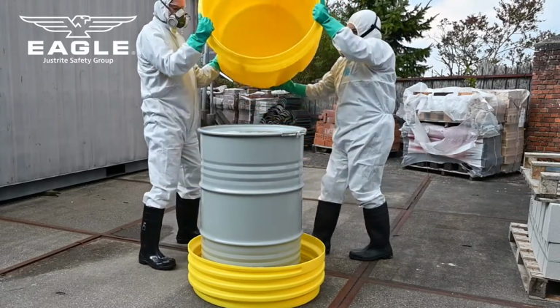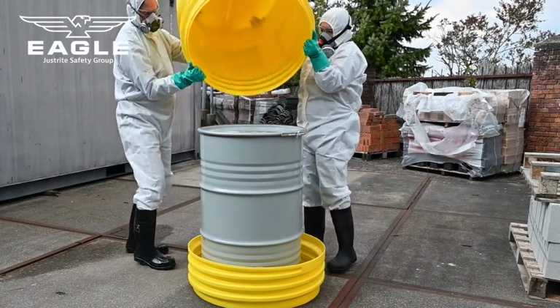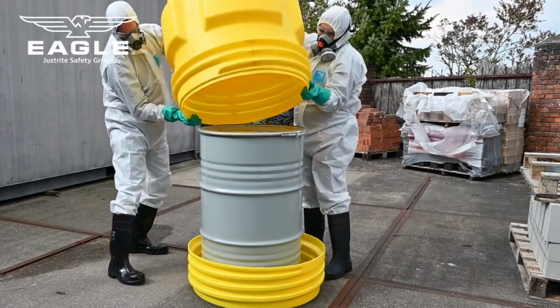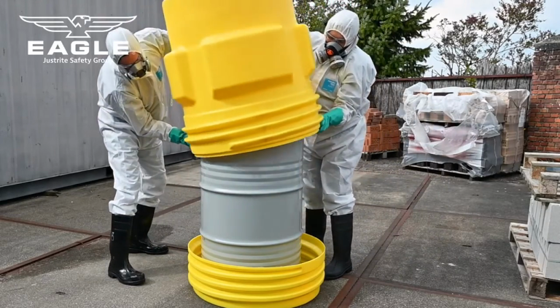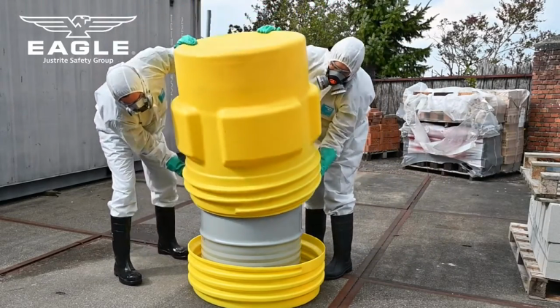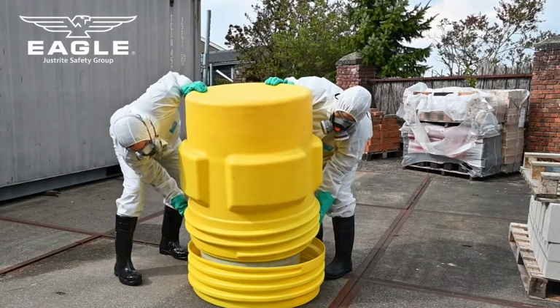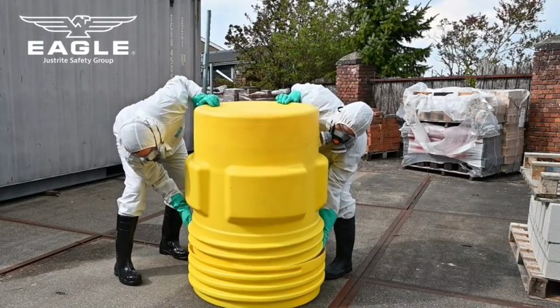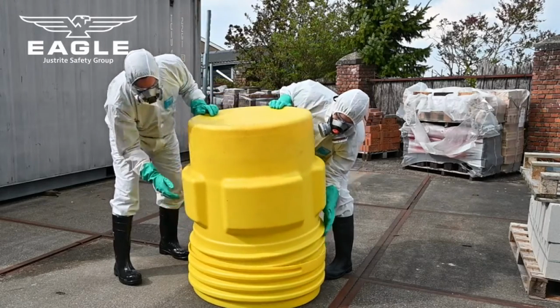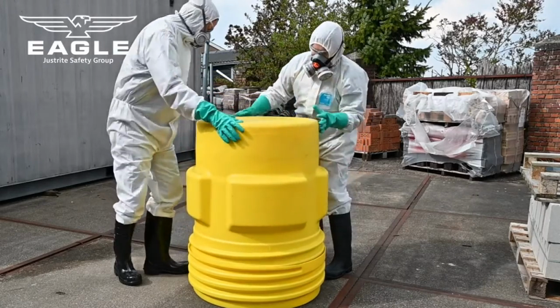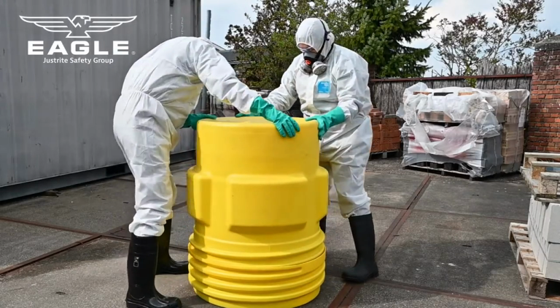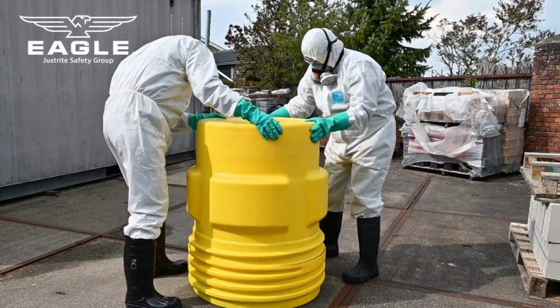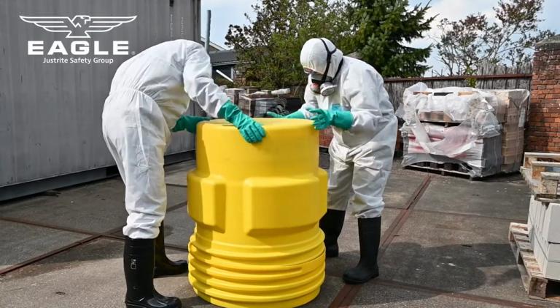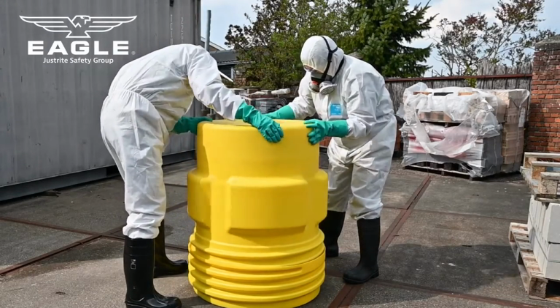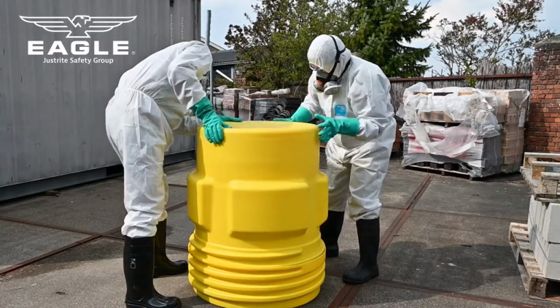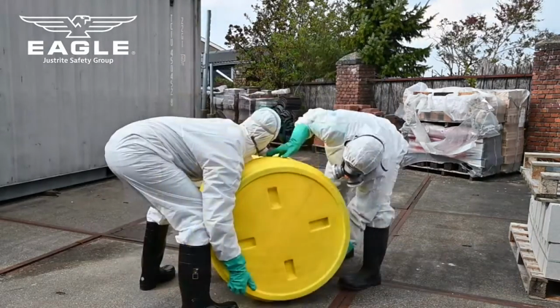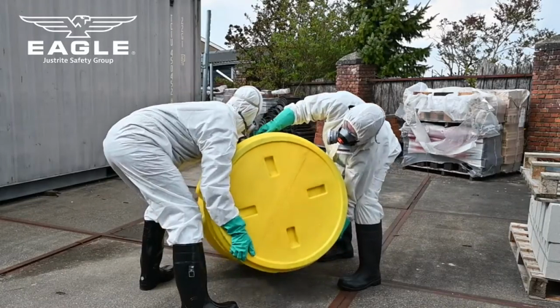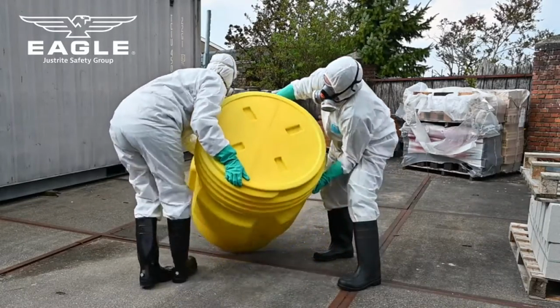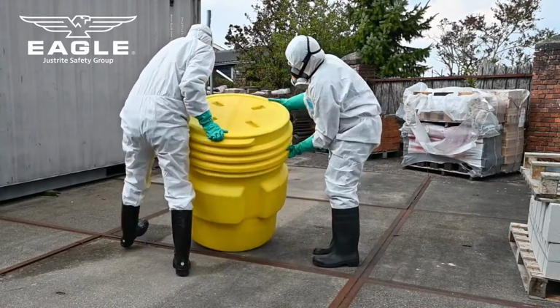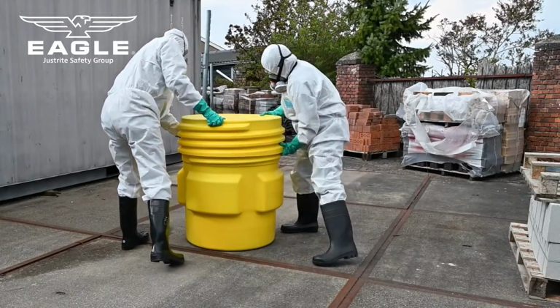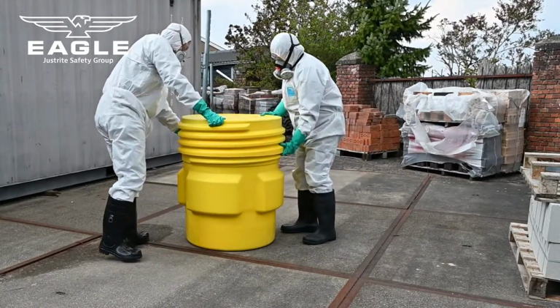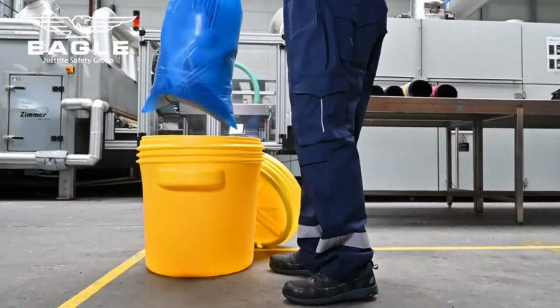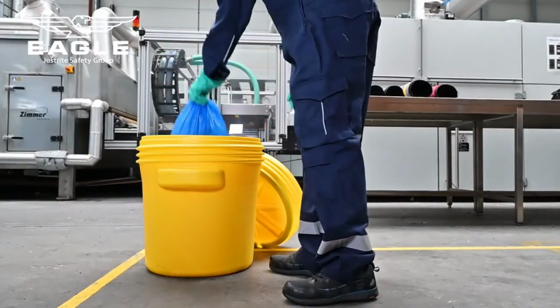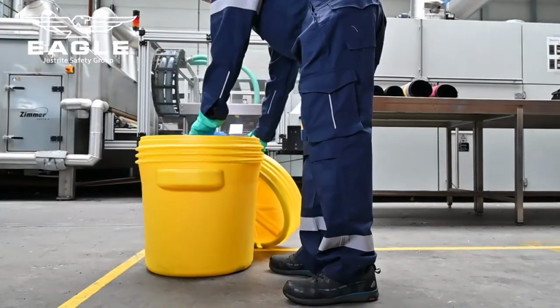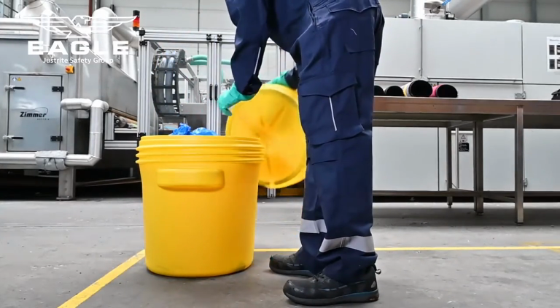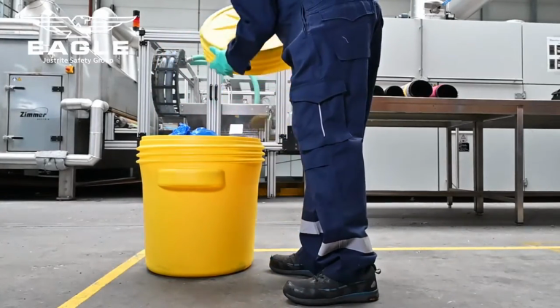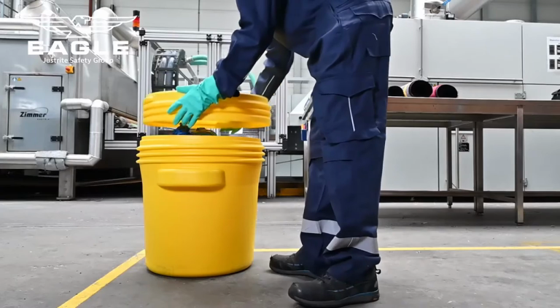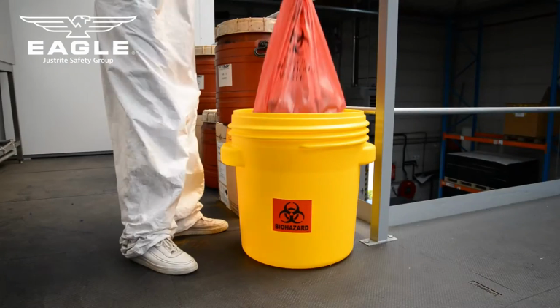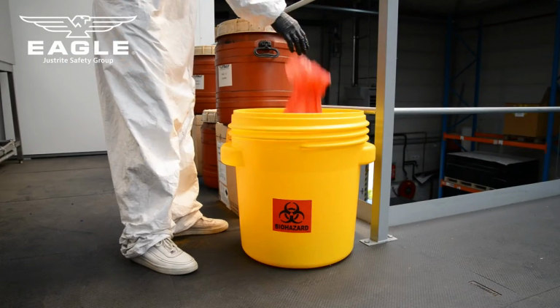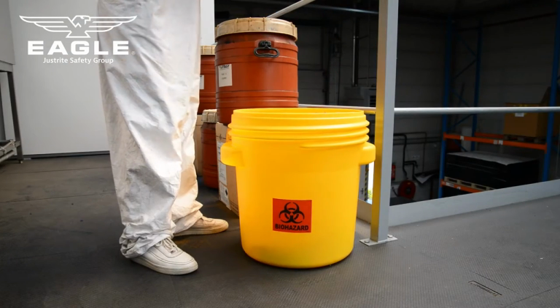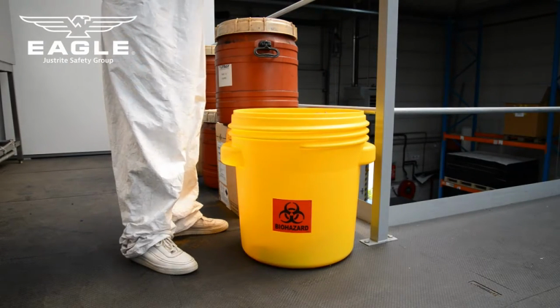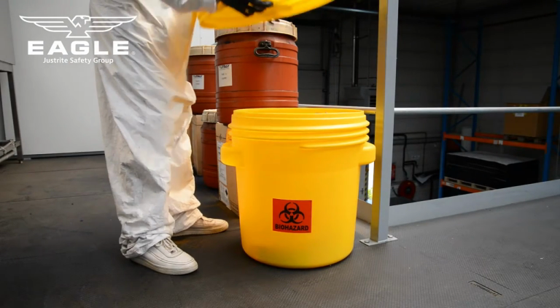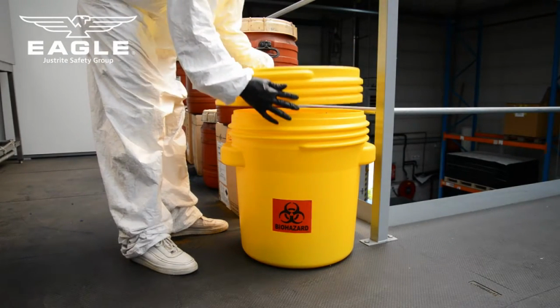Overpacks and lab packs can be used as a secondary containment system for damaged or leaking containers to safely transport the contents to a disposal facility. The use of overpack drums ensures that the hazardous material does not come into contact with the environment, preventing any further contamination or pollution.